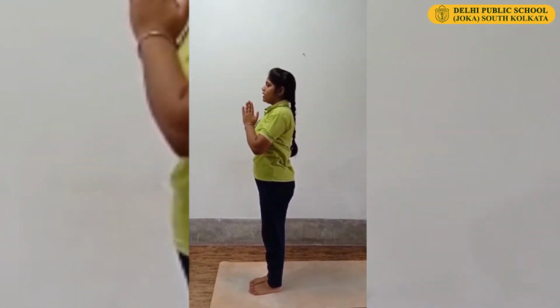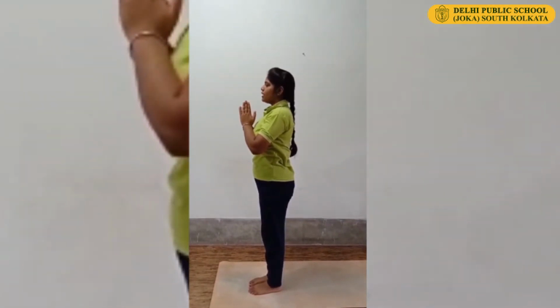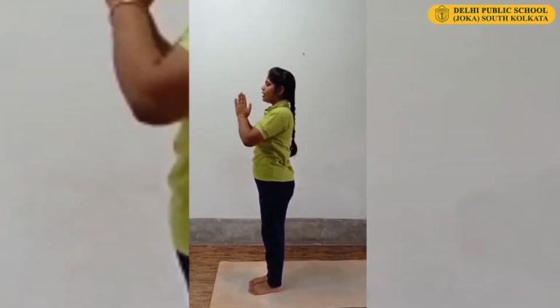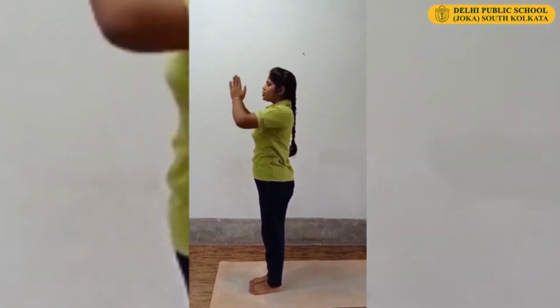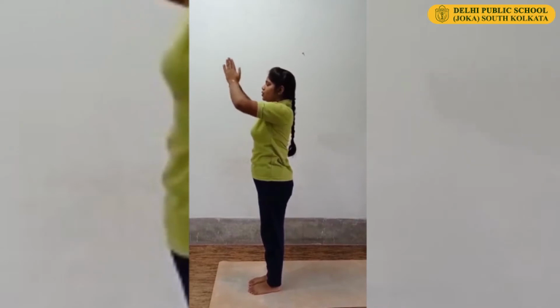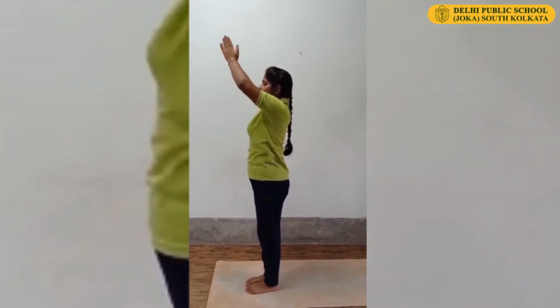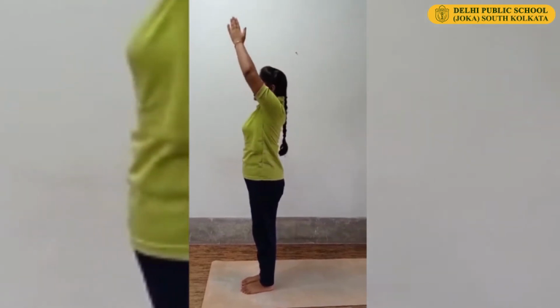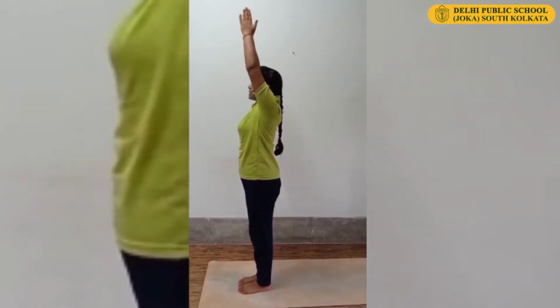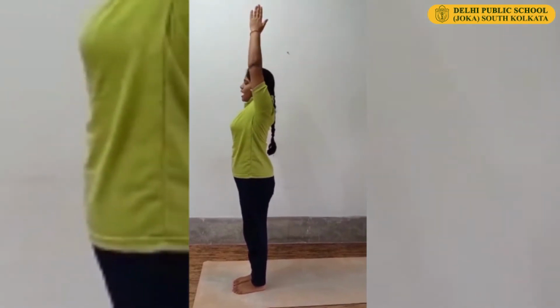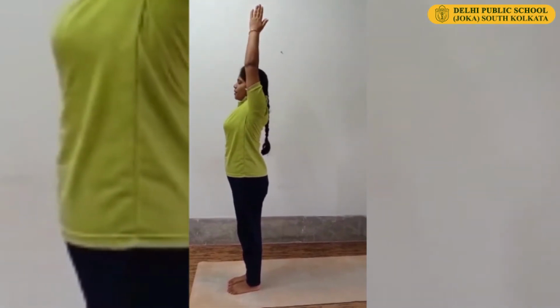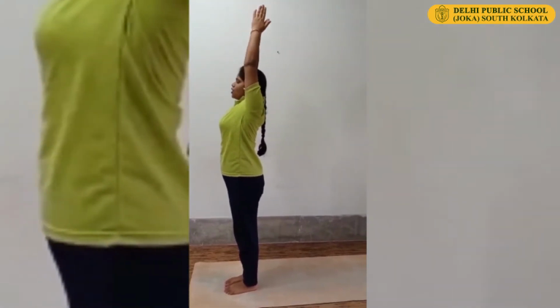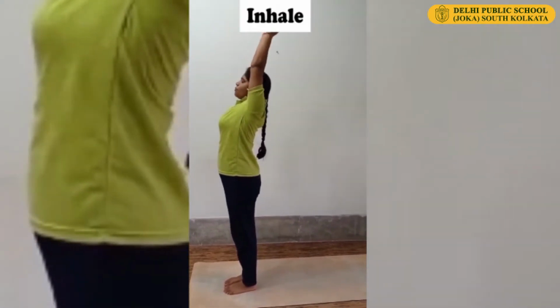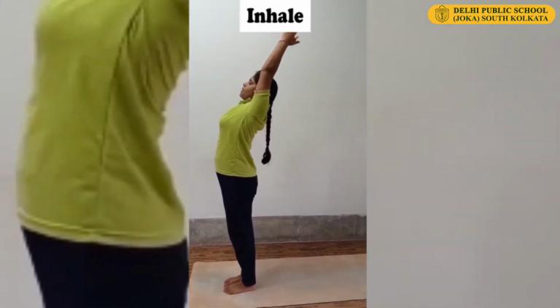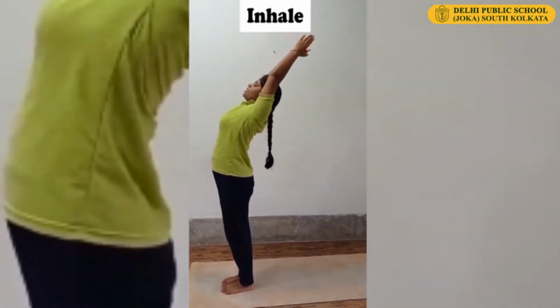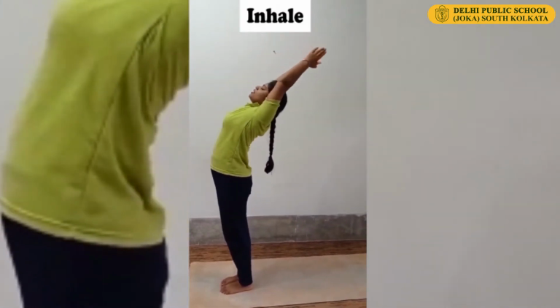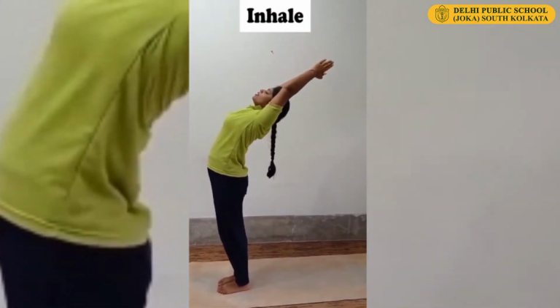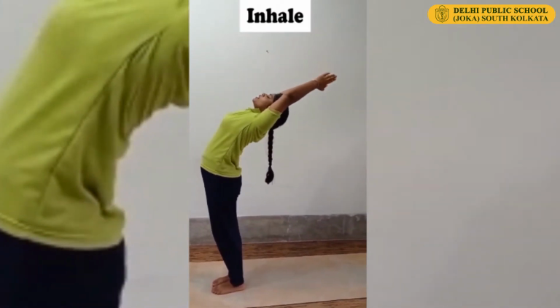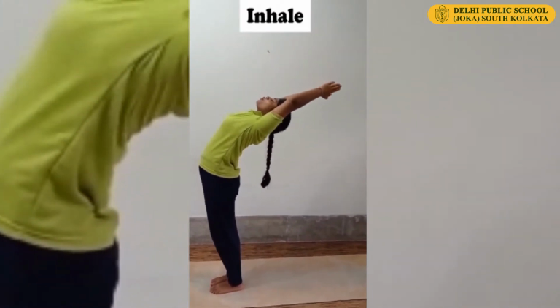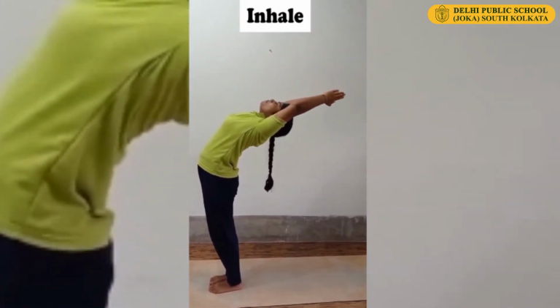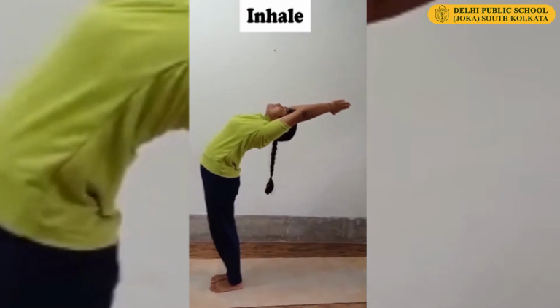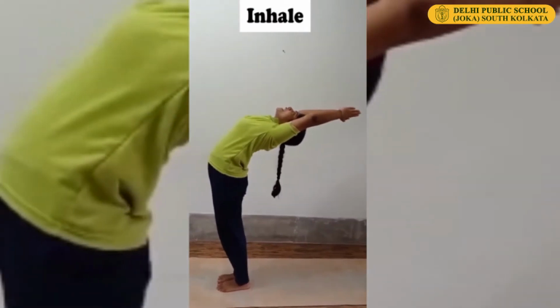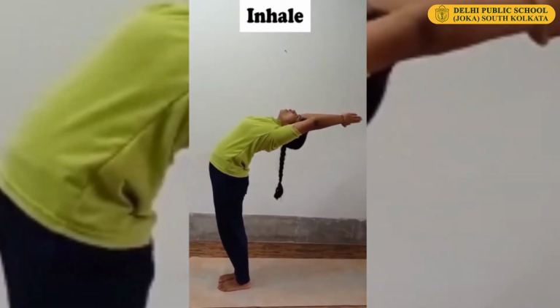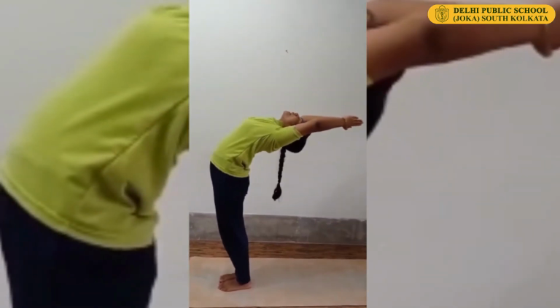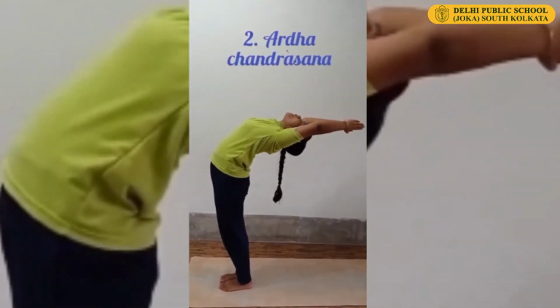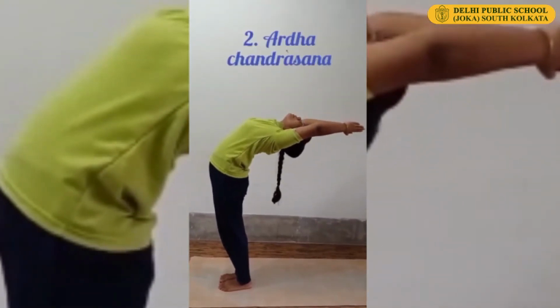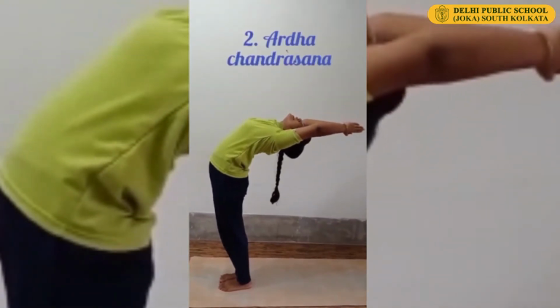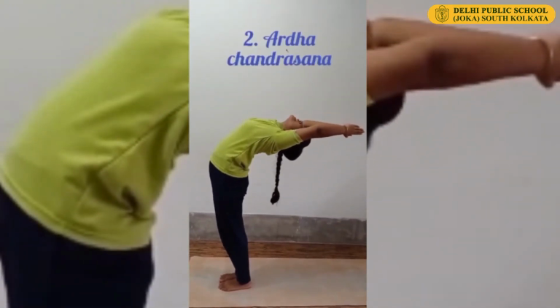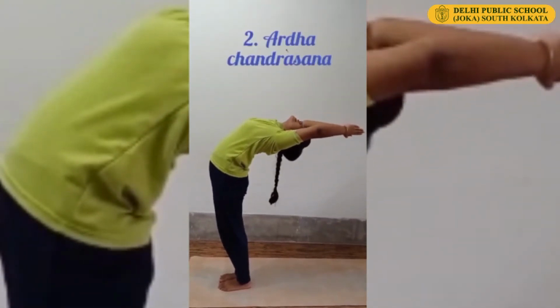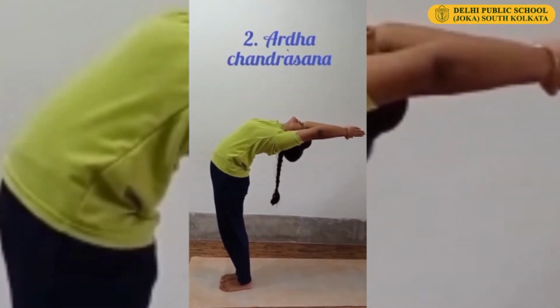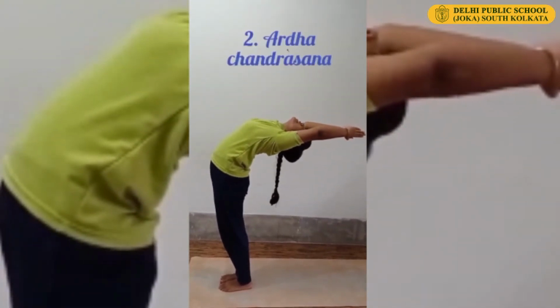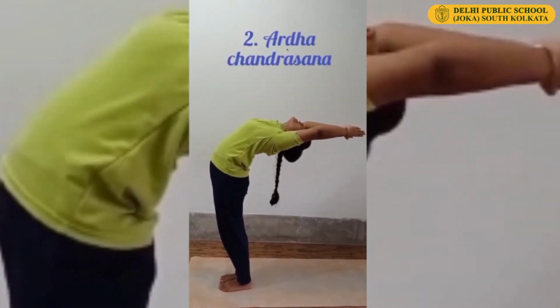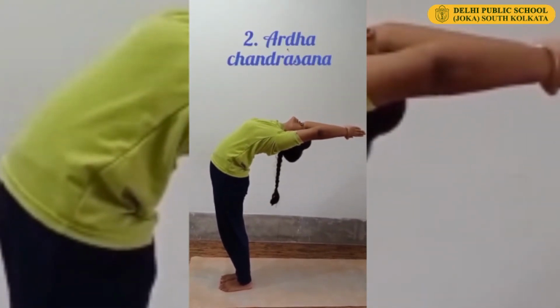Inhale. Slowly raise your hands up and back bend. Keep your lower body straight — only bend your upper body. This is Ardha Chandrasana.